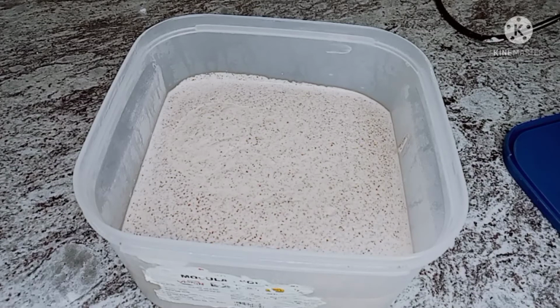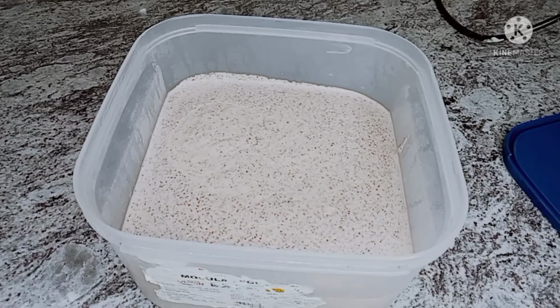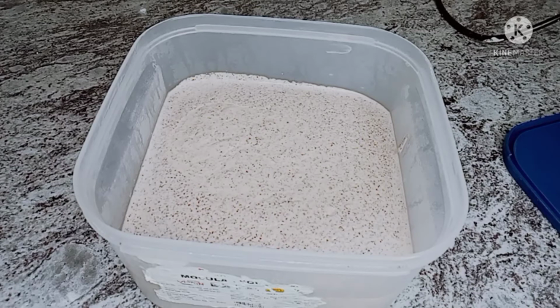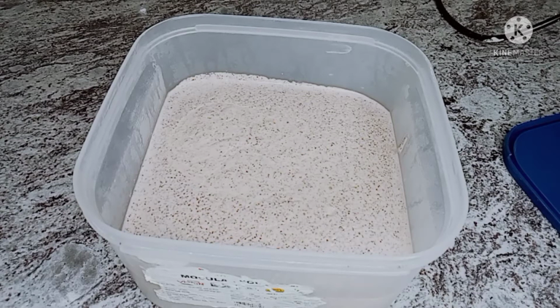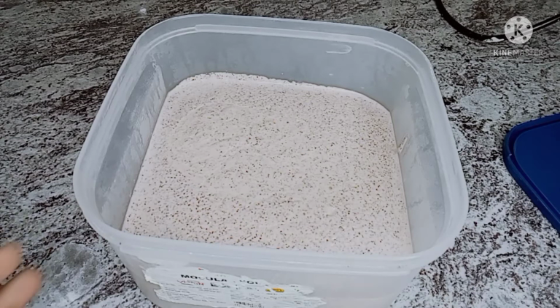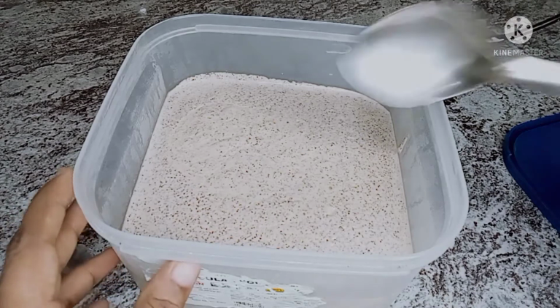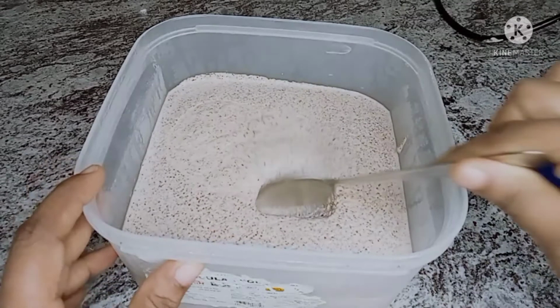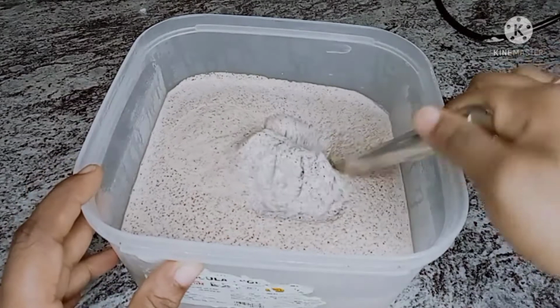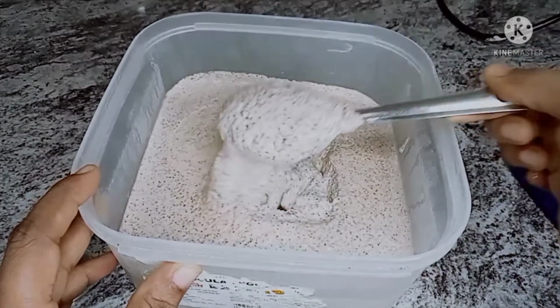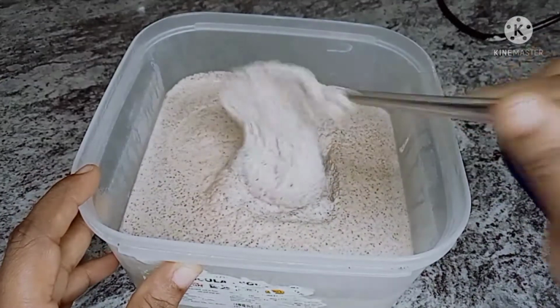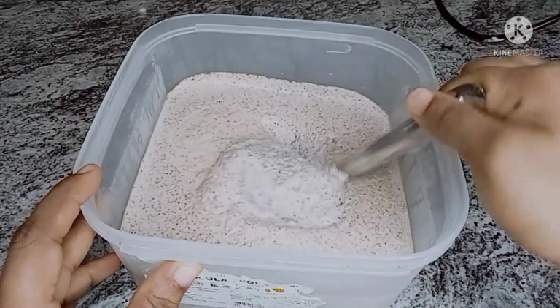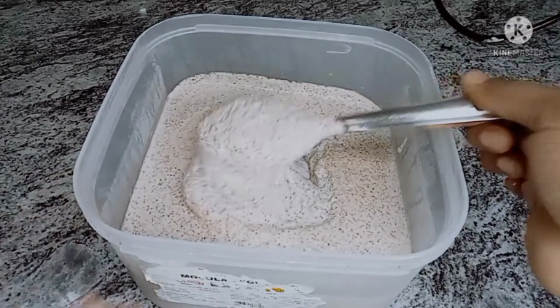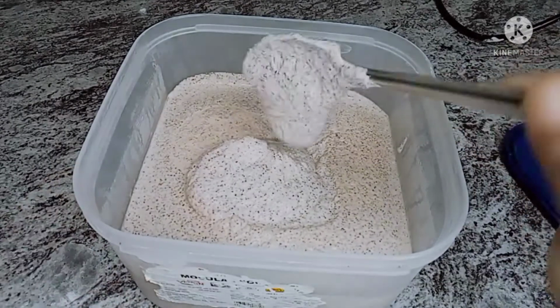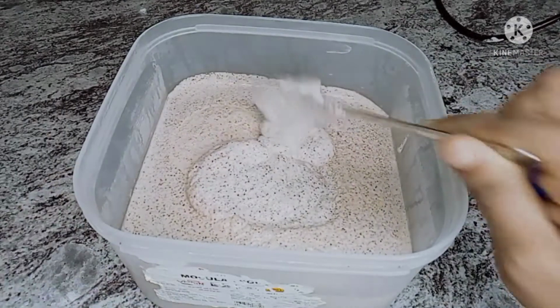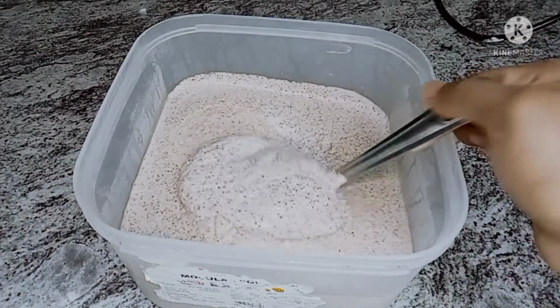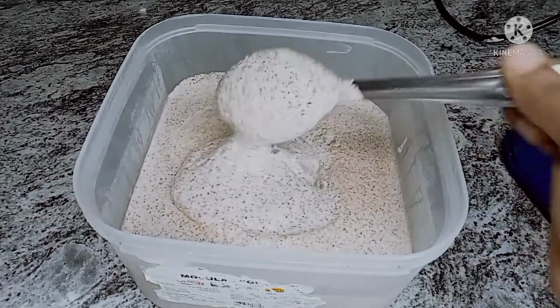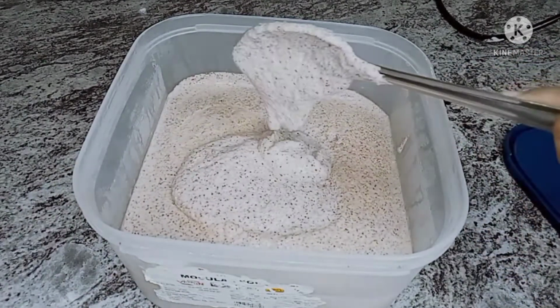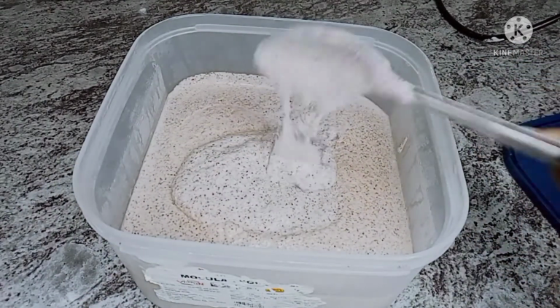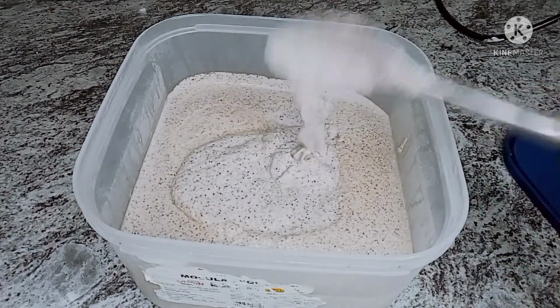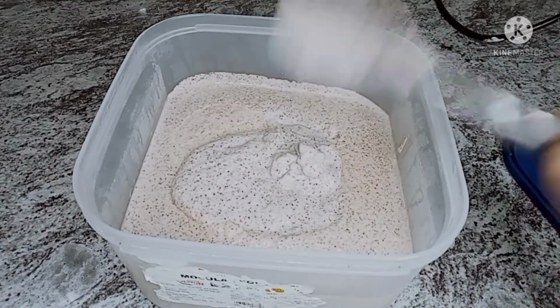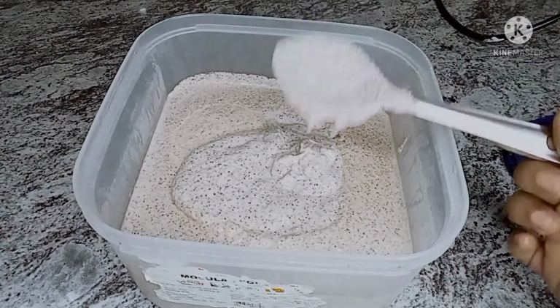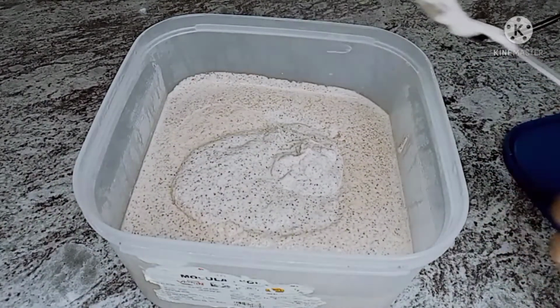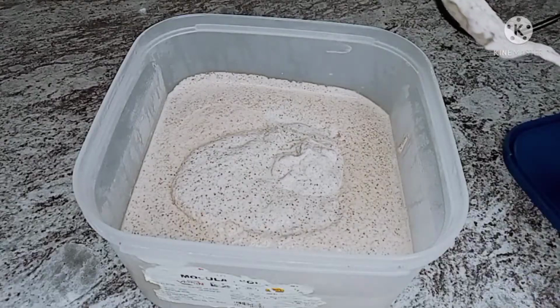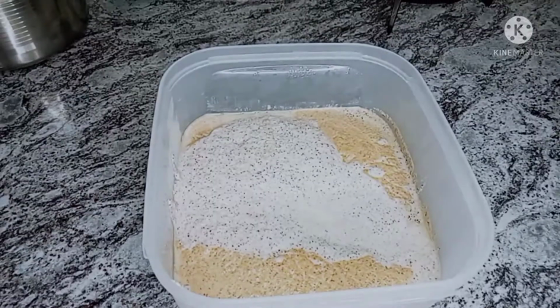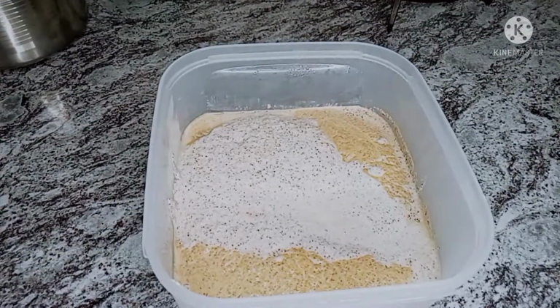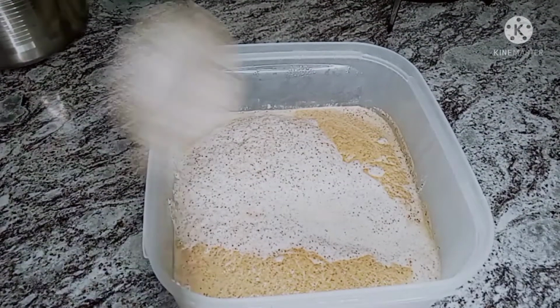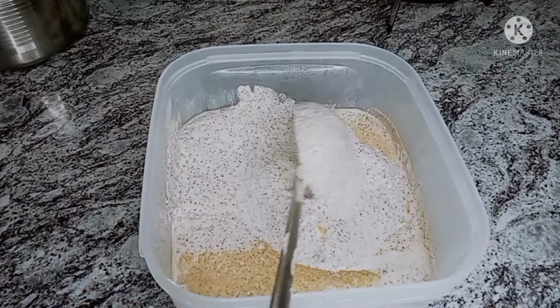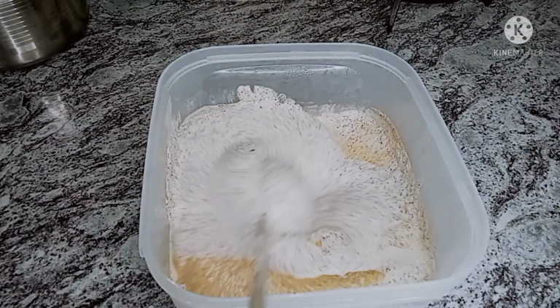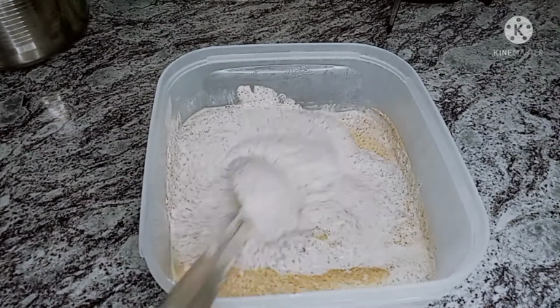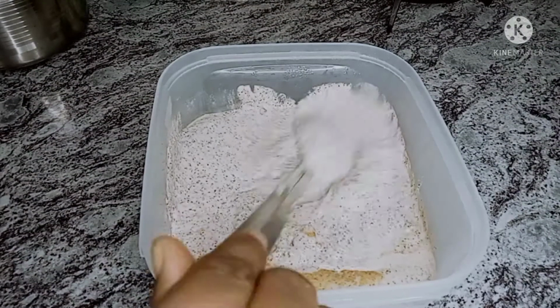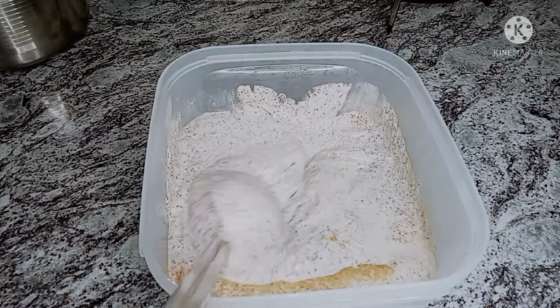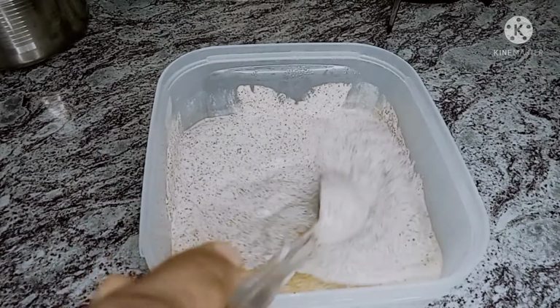Now in the fridge, we will prepare the dough. The dough will be soft. No problem — we will use the dough.